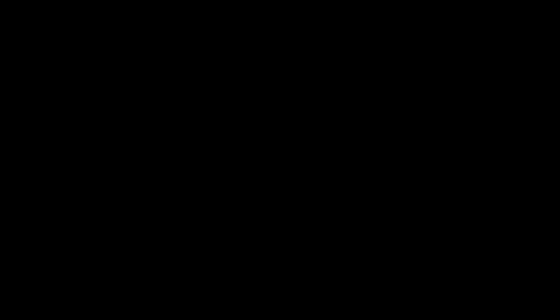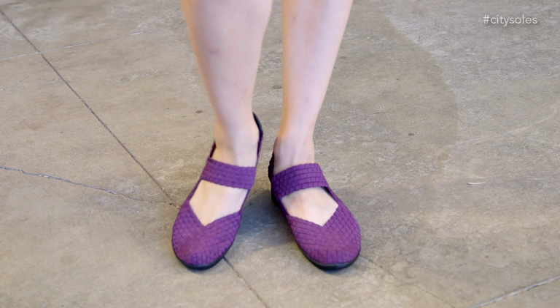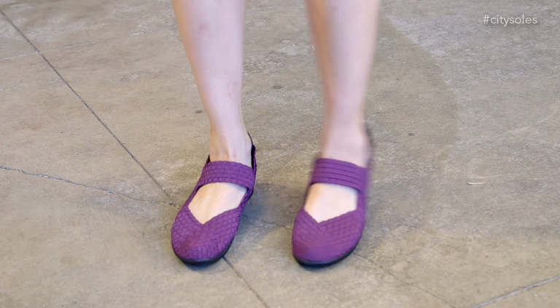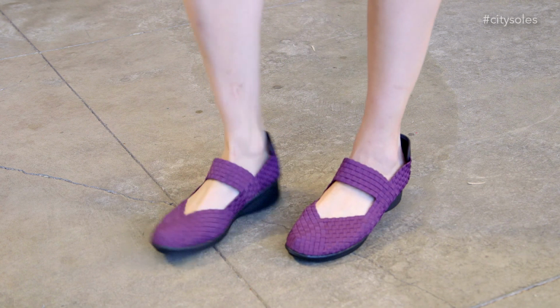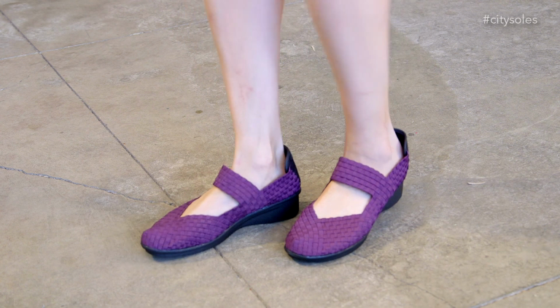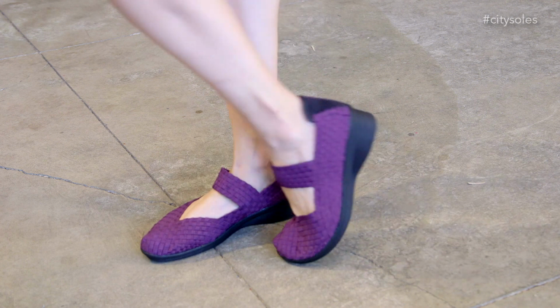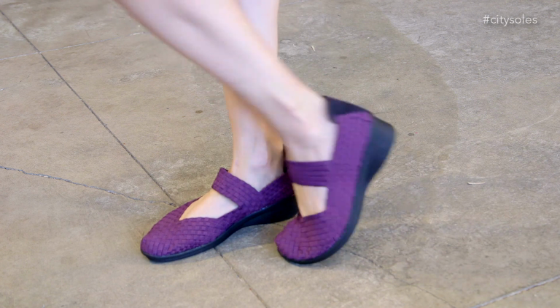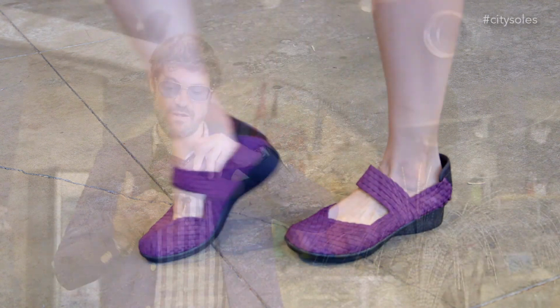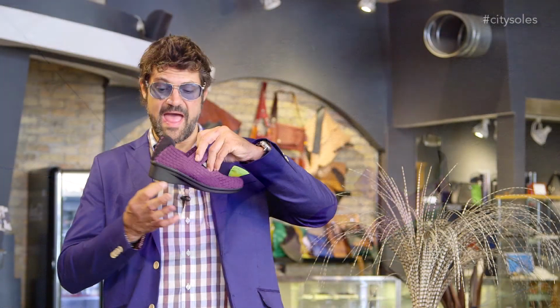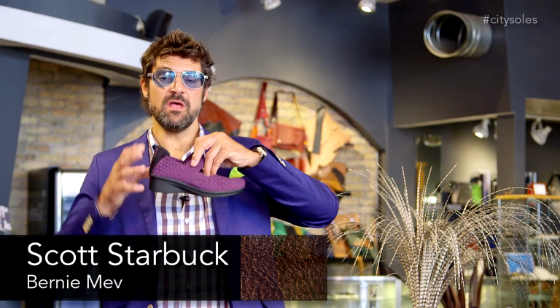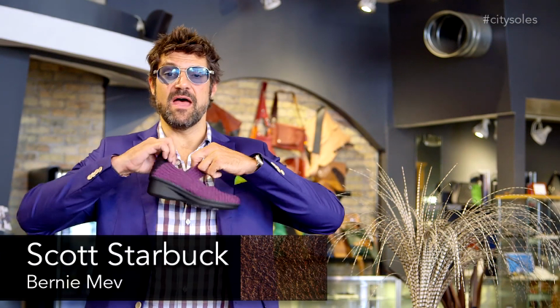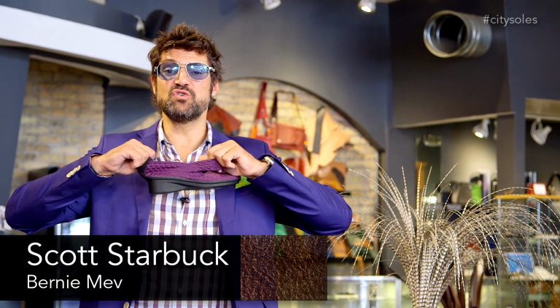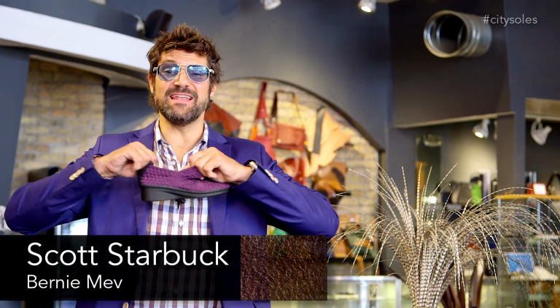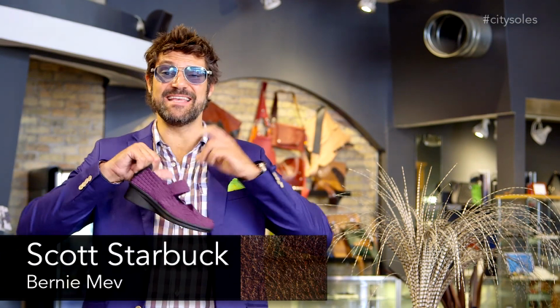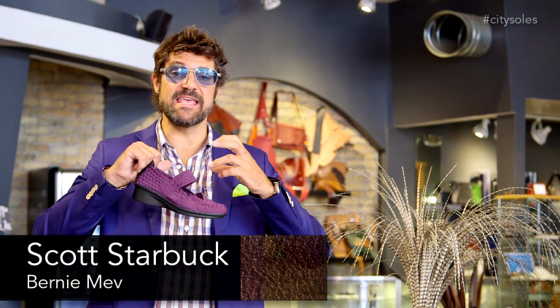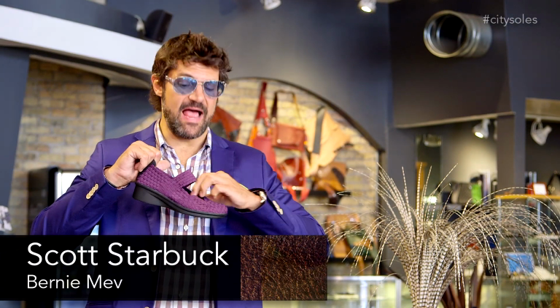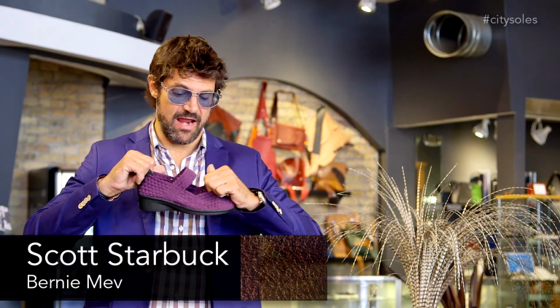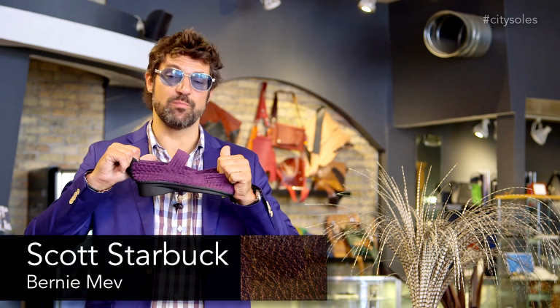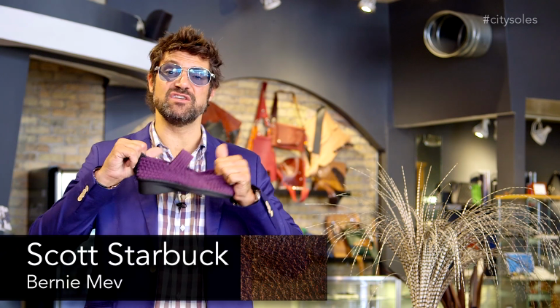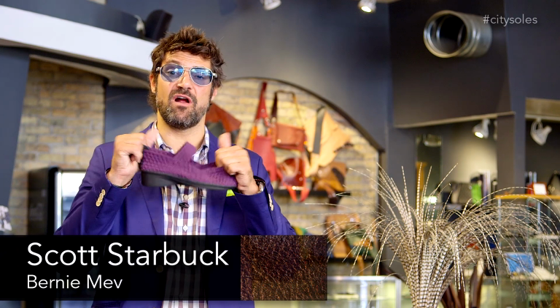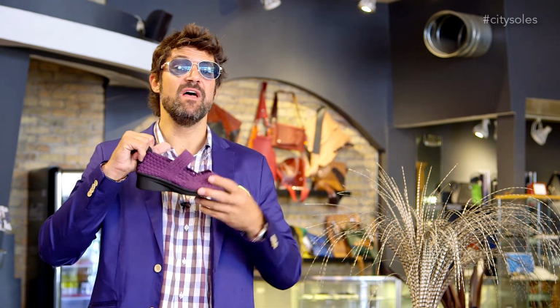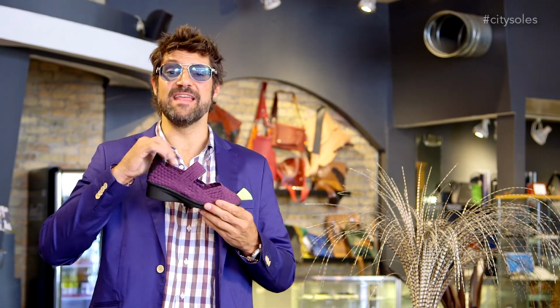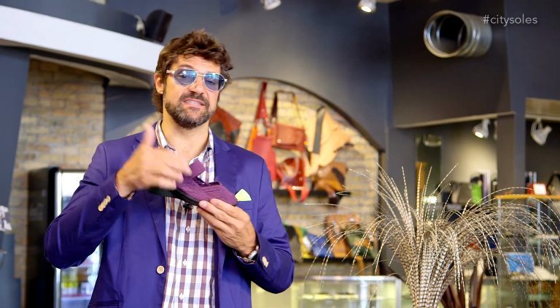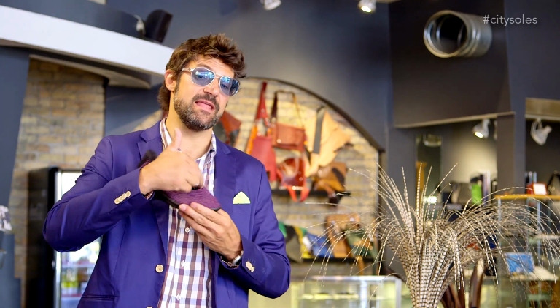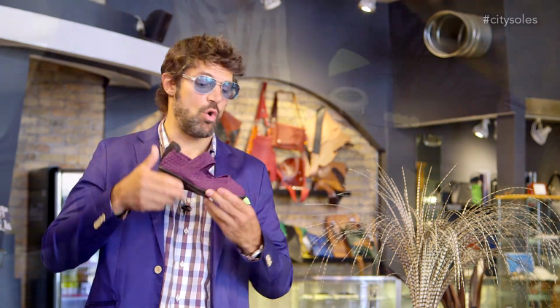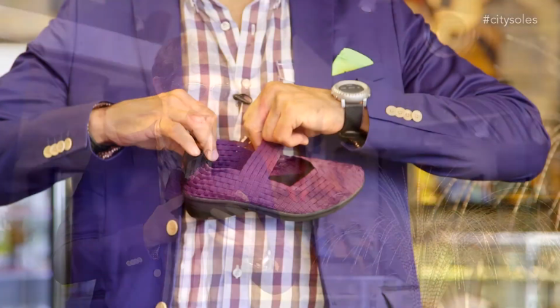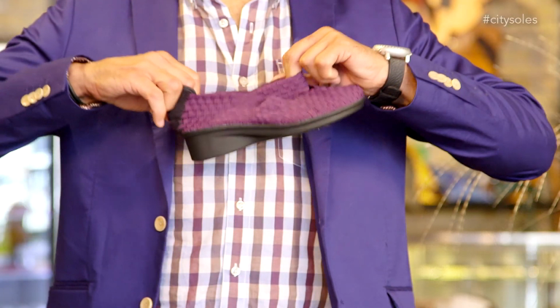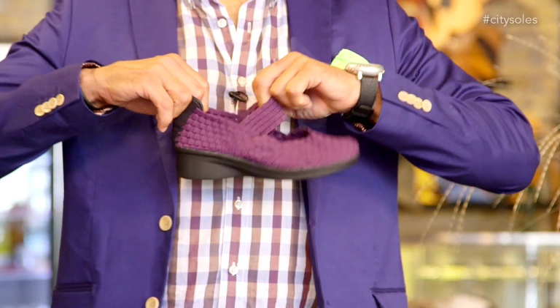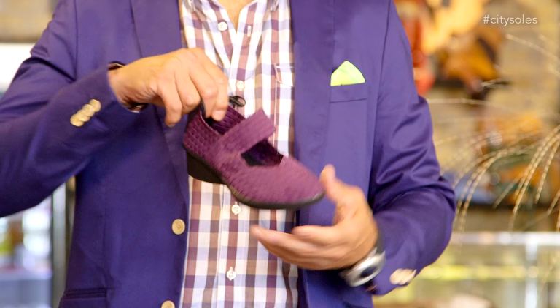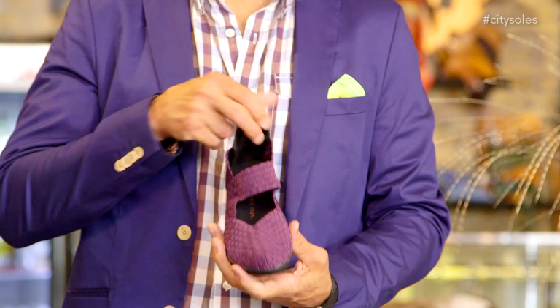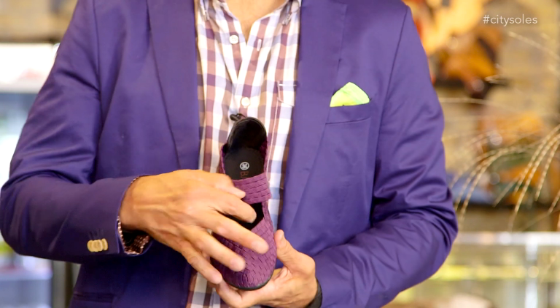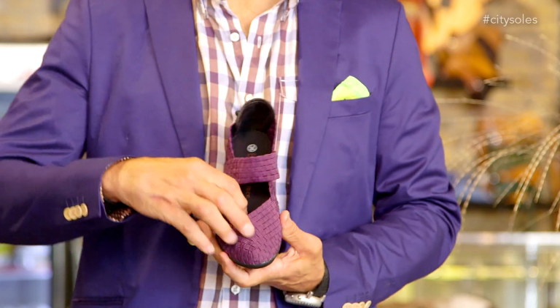This is the Bernie Mev Charm Yael — a great little Mary Jane wedge with a super elastic. He's the king of elastic right now. They're super stretchy, super comfortable. They'll fit any instep, any toe, and they're fun, comfortable, all day long, lightweight.